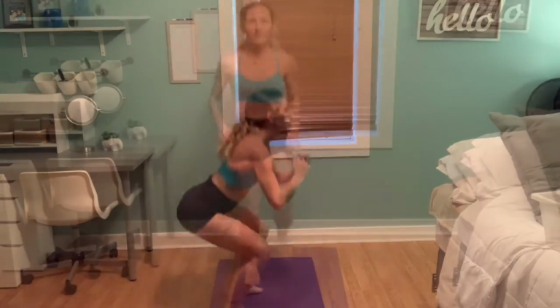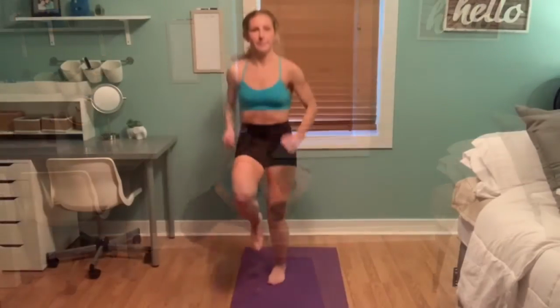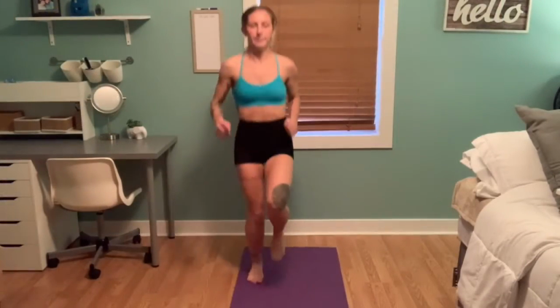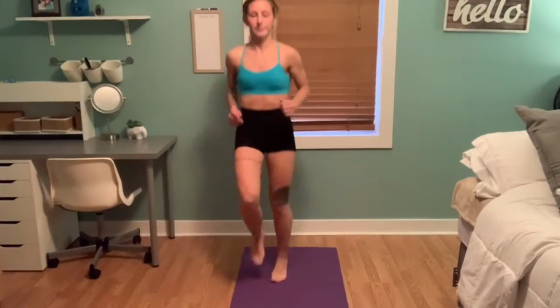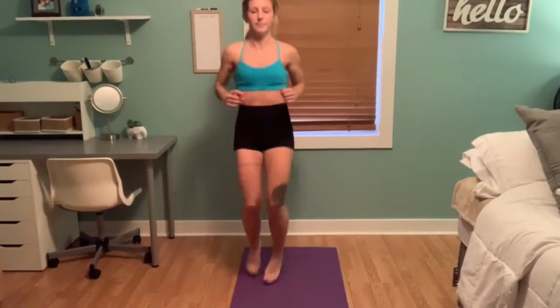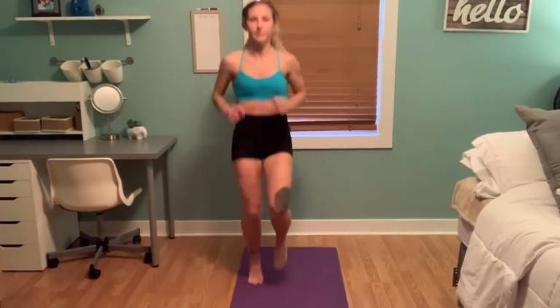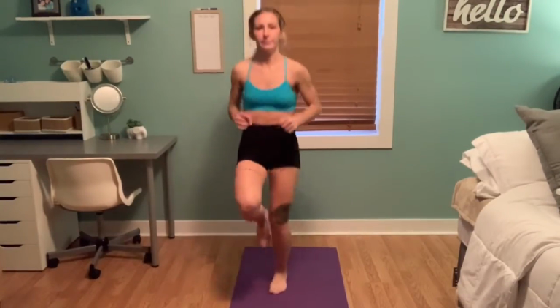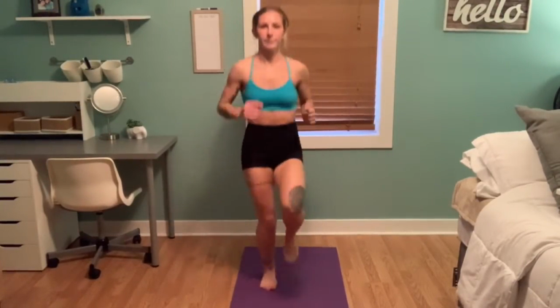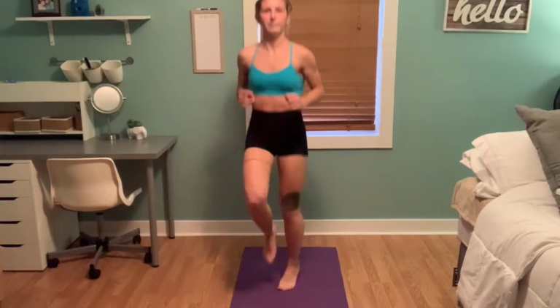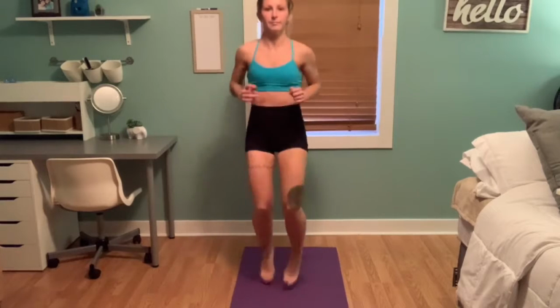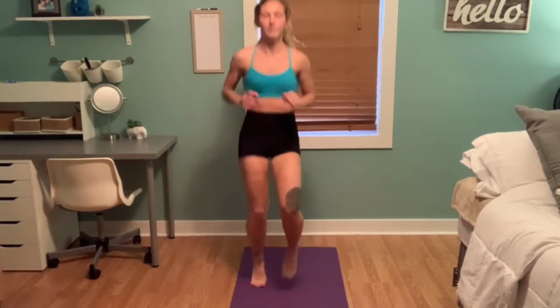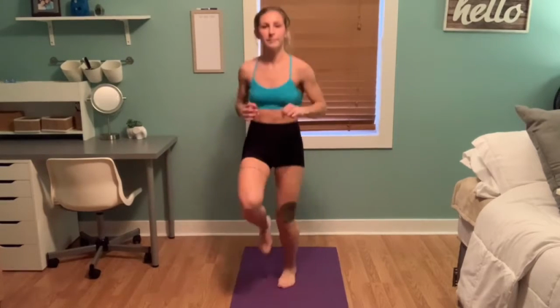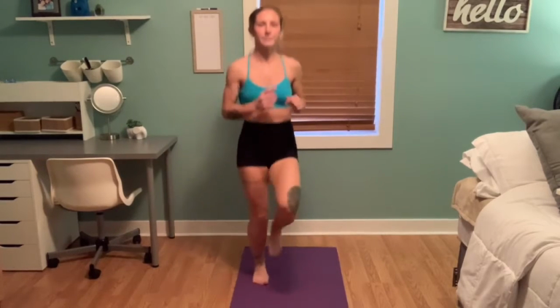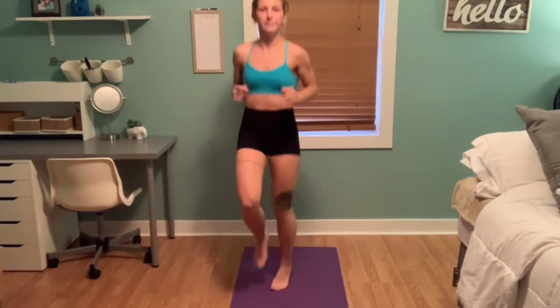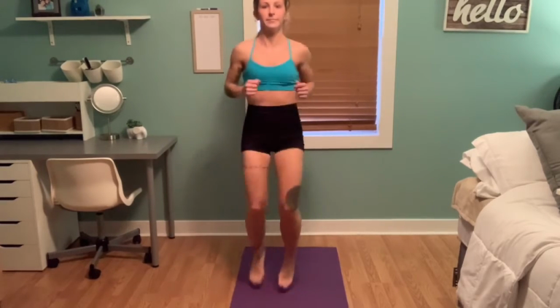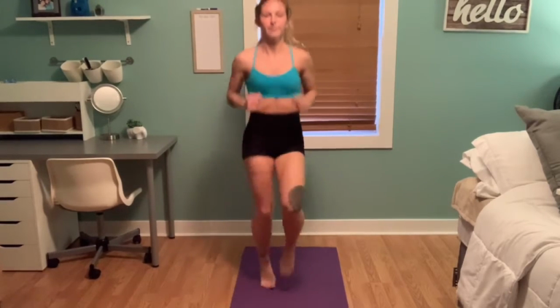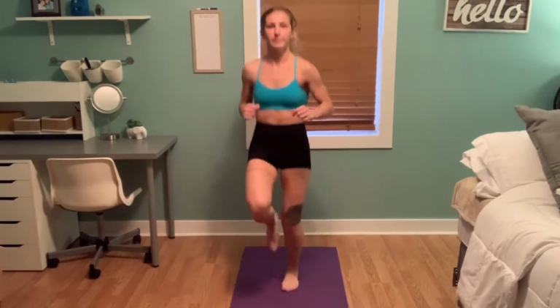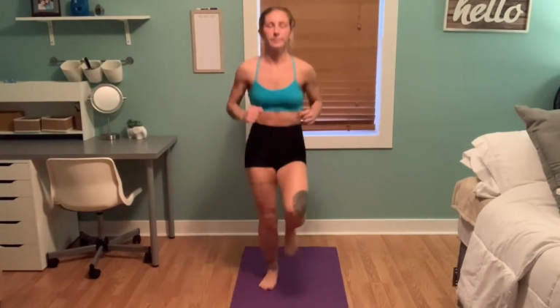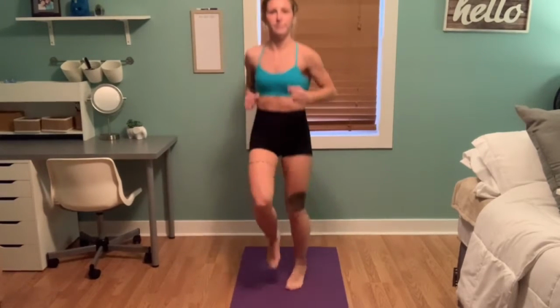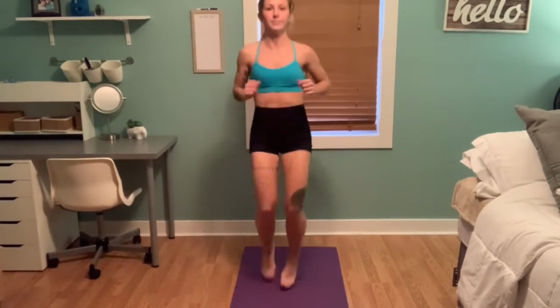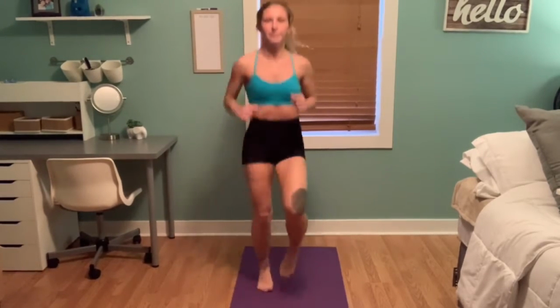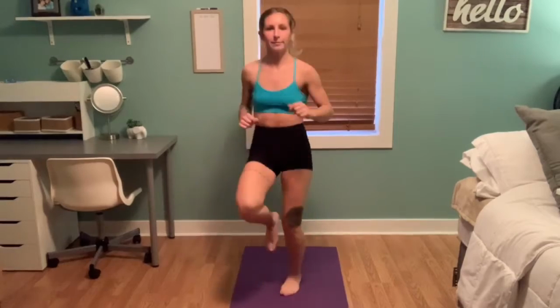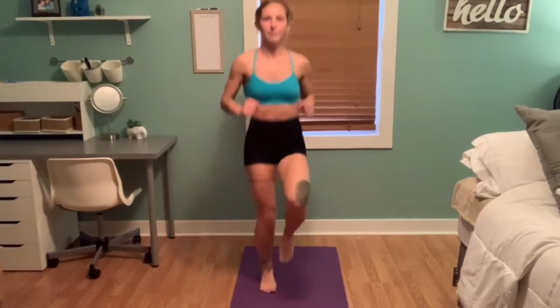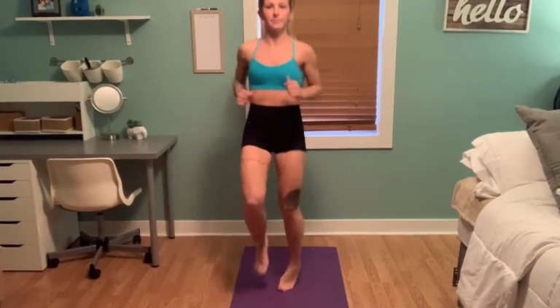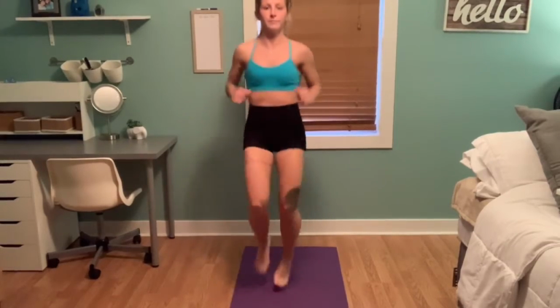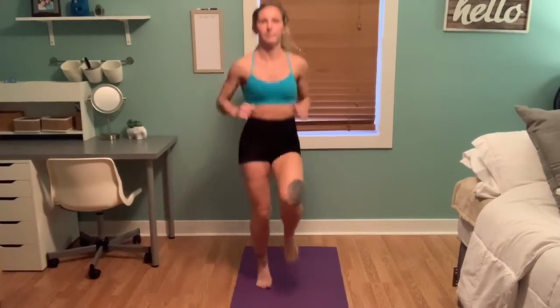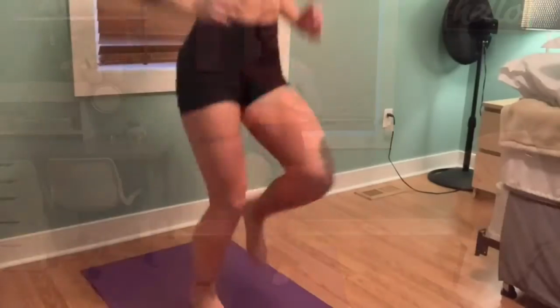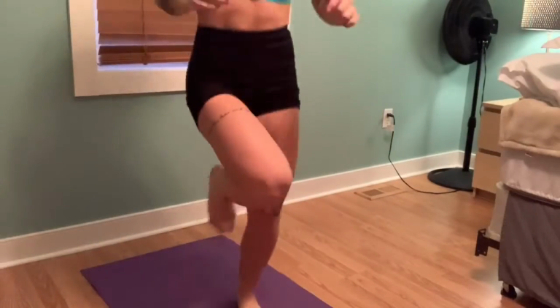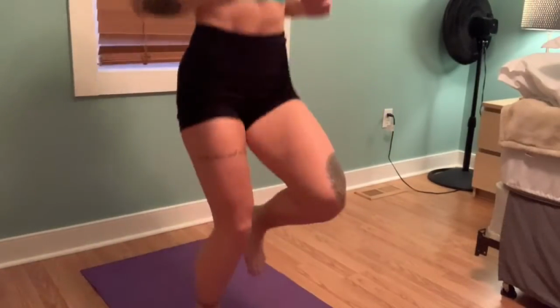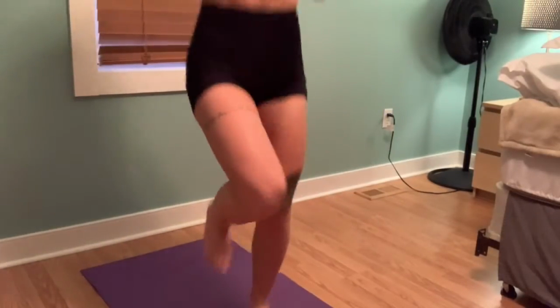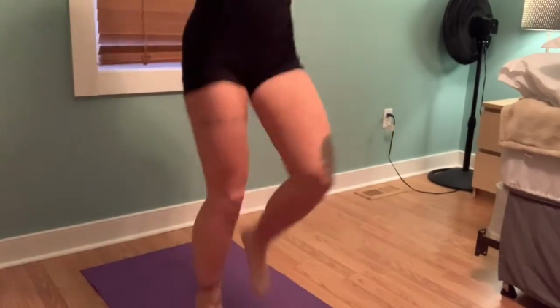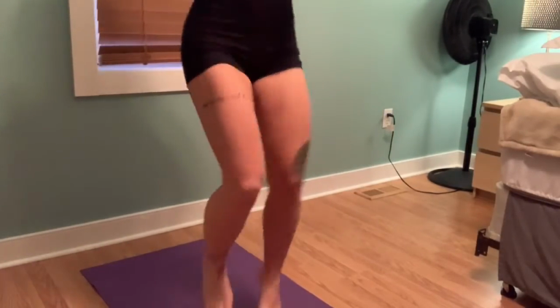In this exercise, we are doing high knees. I know I'm kind of doing them a little low here, but make sure to really get them up nice and high, as high as you can go. This is a great high-intensity workout — gets your heart rate up and gets those legs pumping.